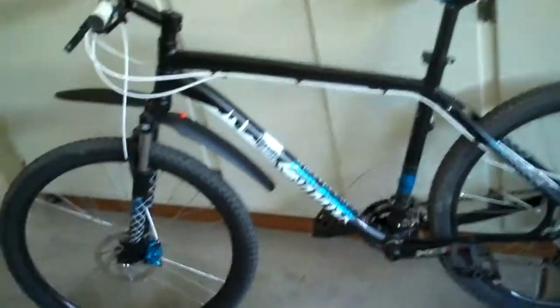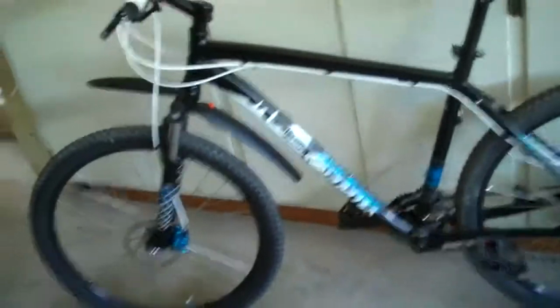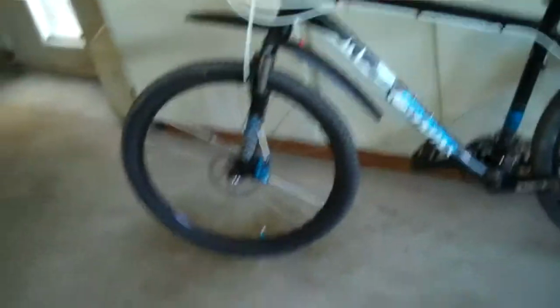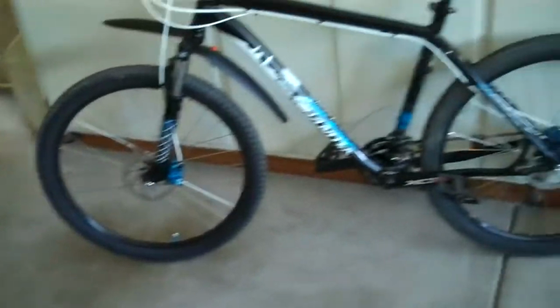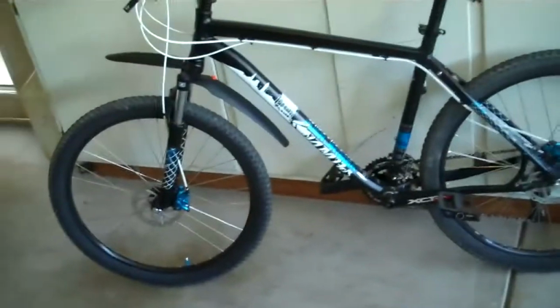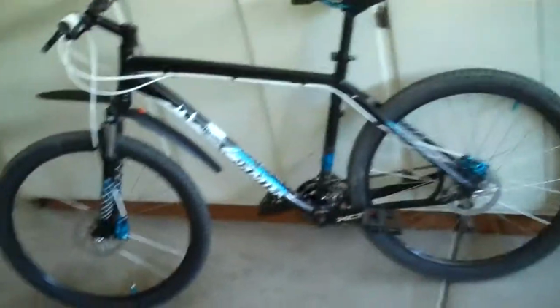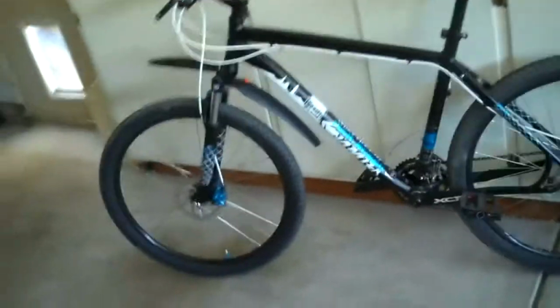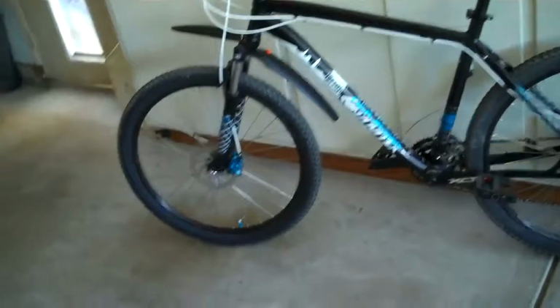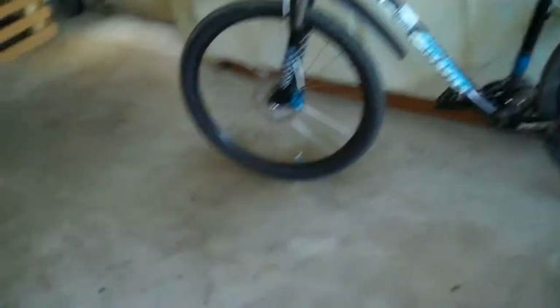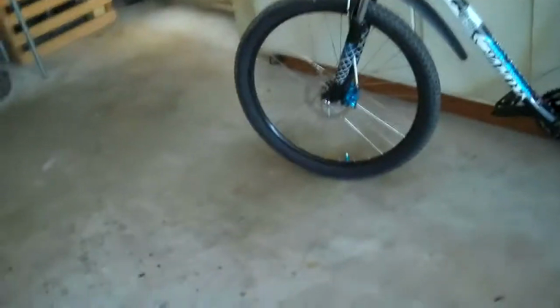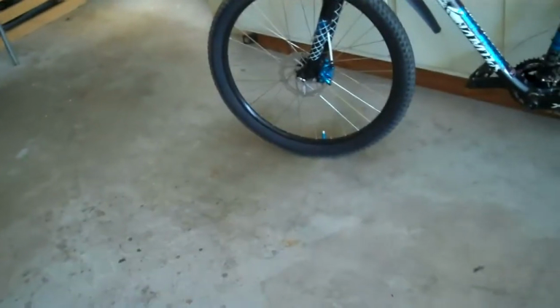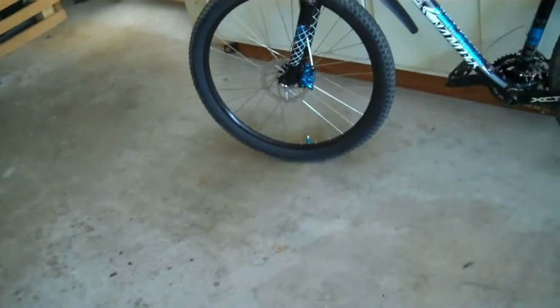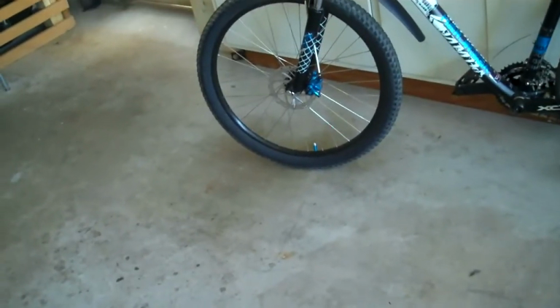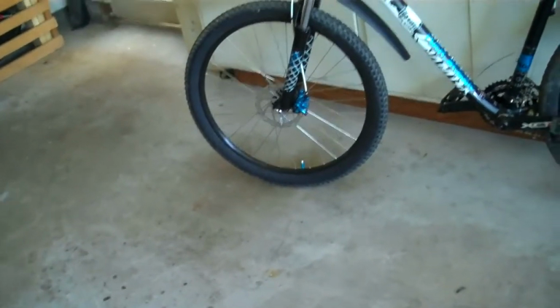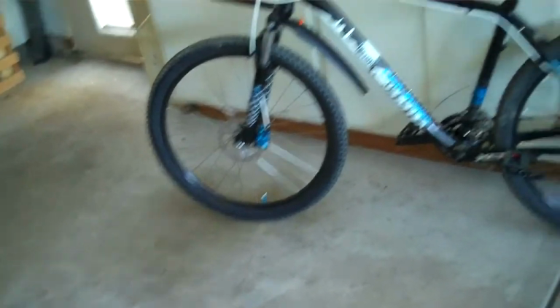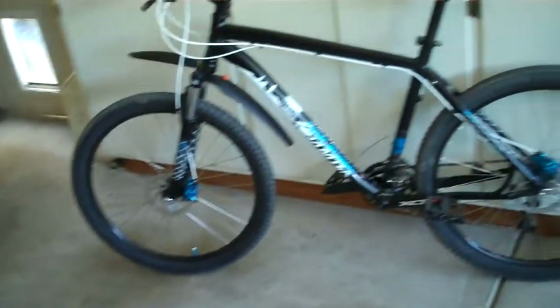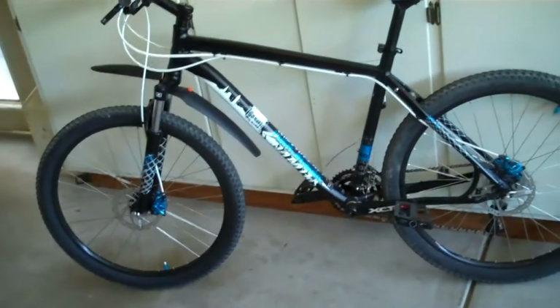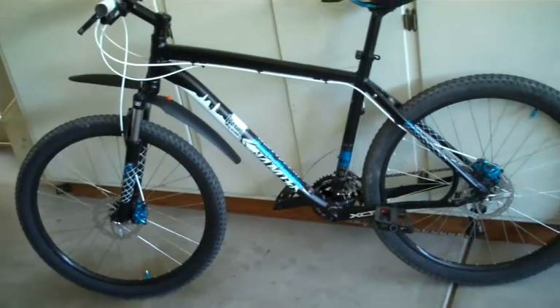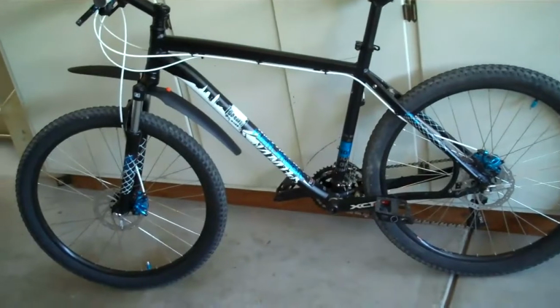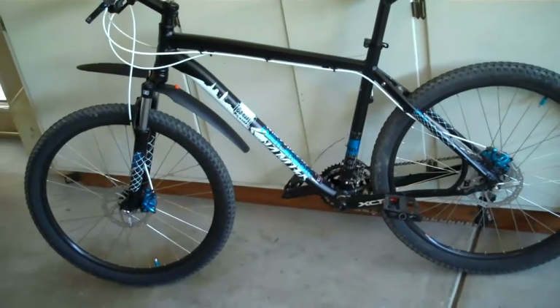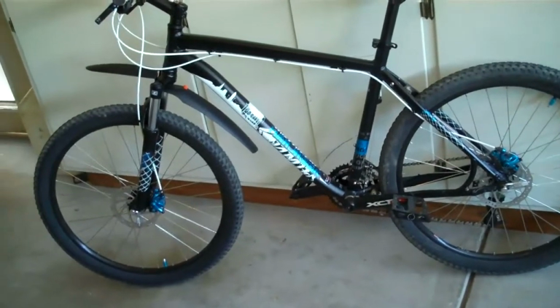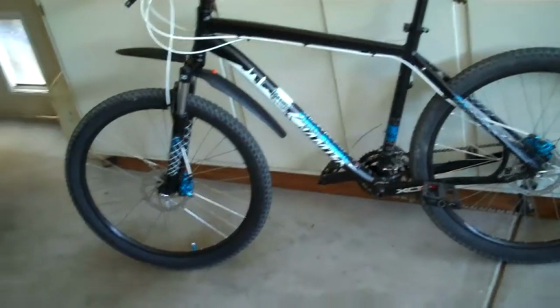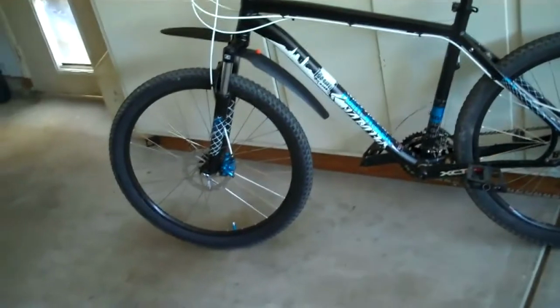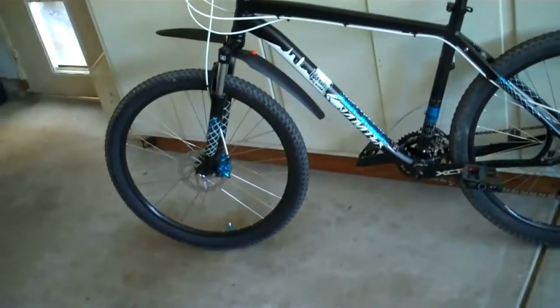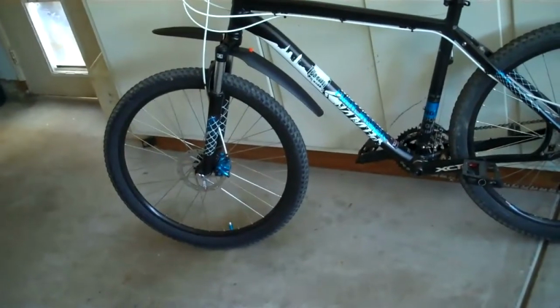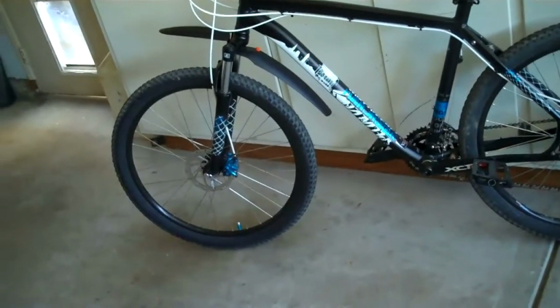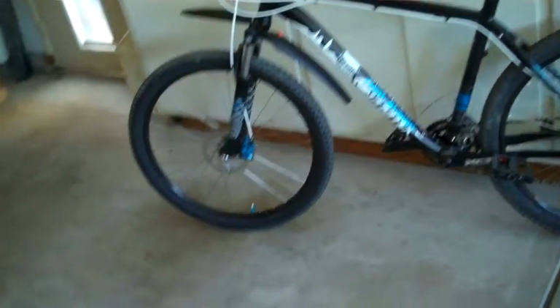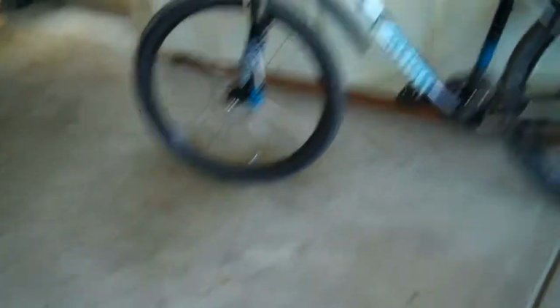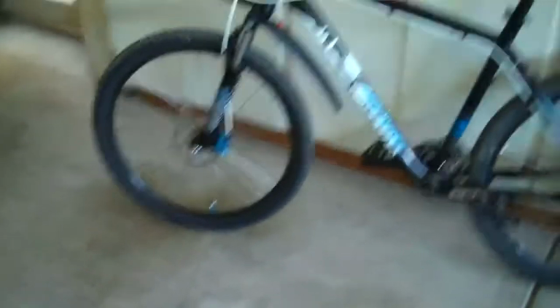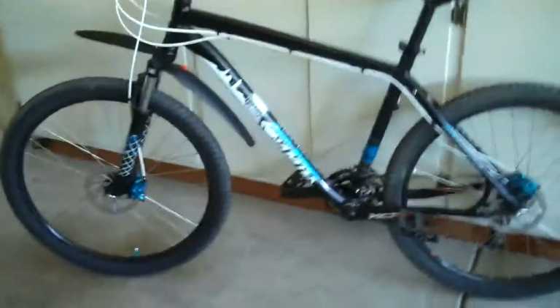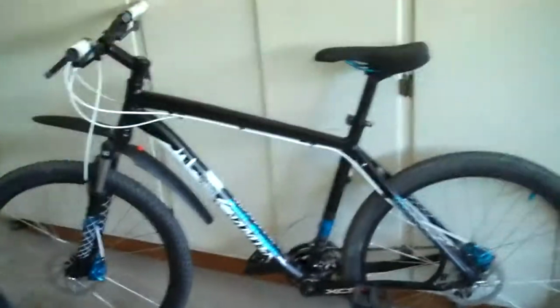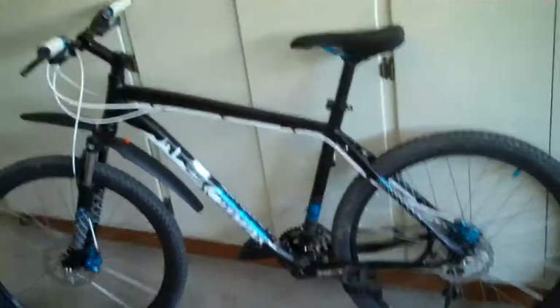It's definitely a high-grade bike. If you have more money, I would go with the Specialized Rockhopper — that's a pretty good bike, it's like a step up from this. But I really like this bike.